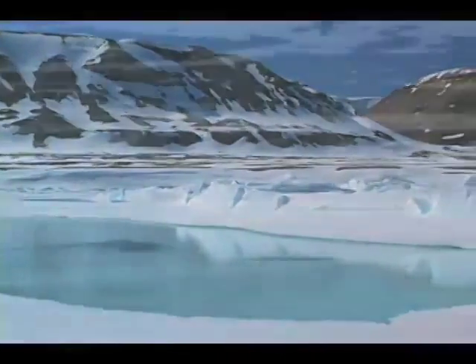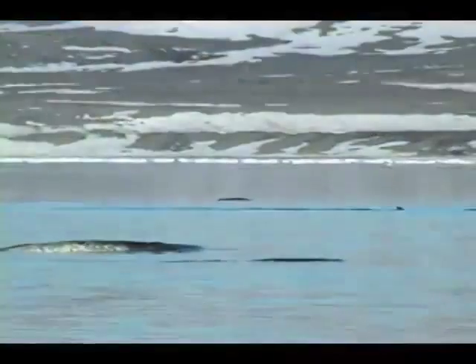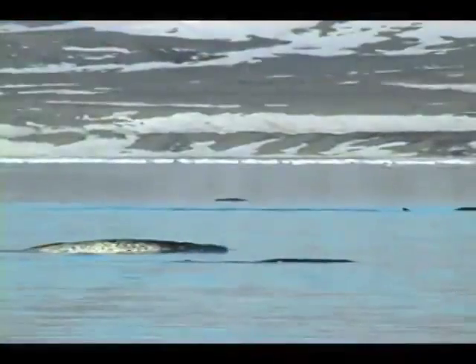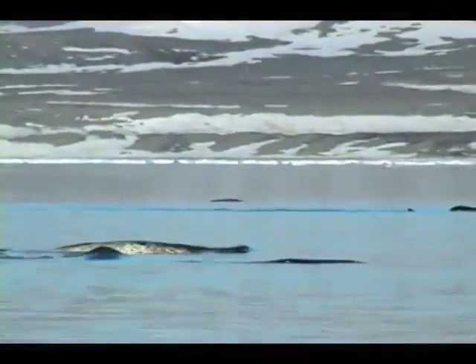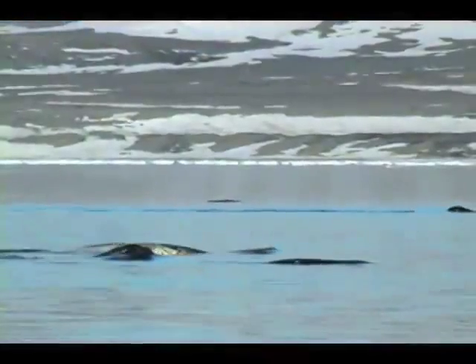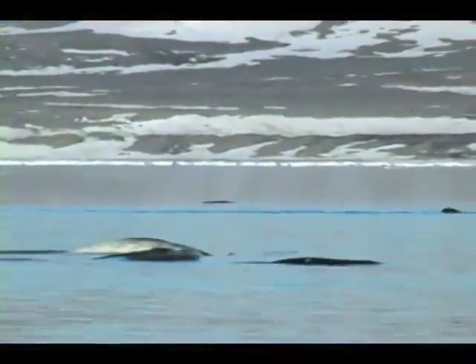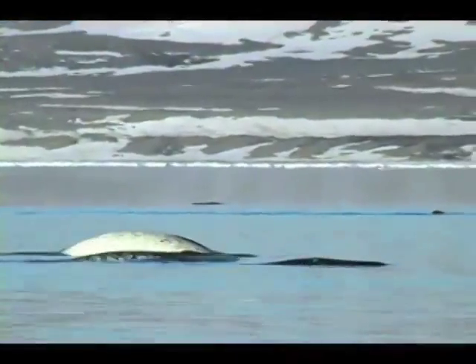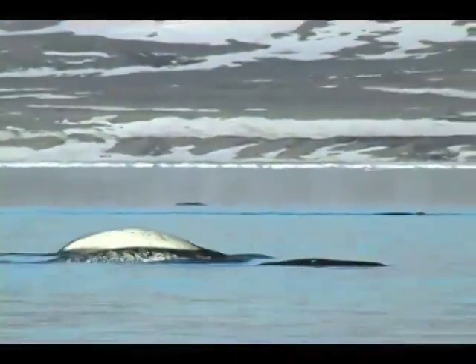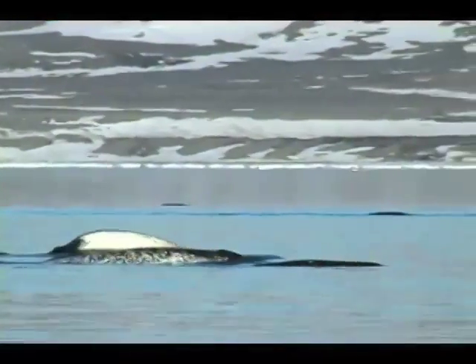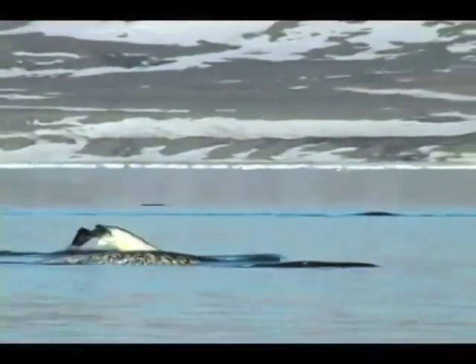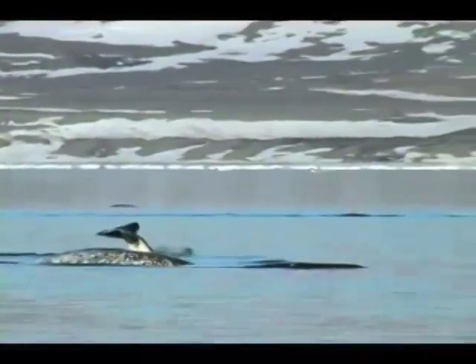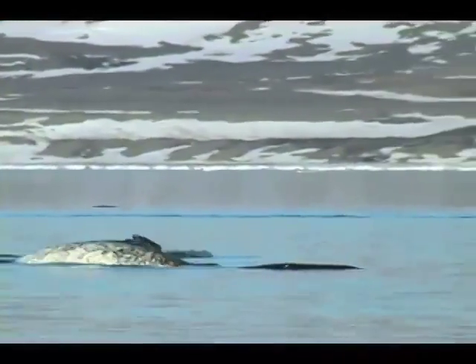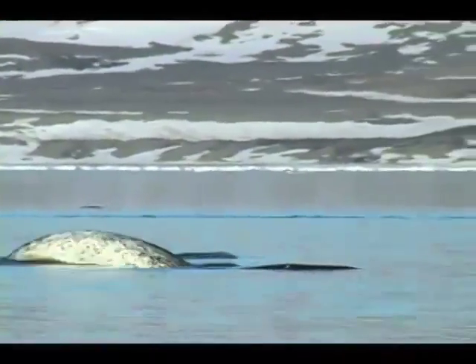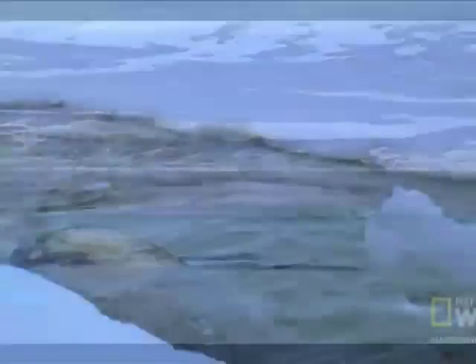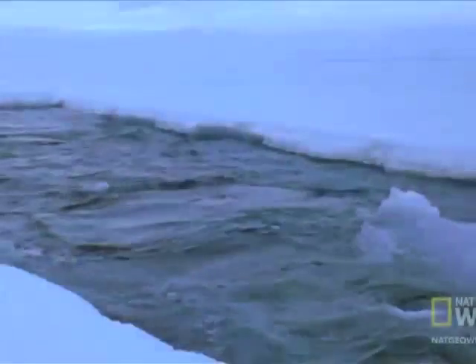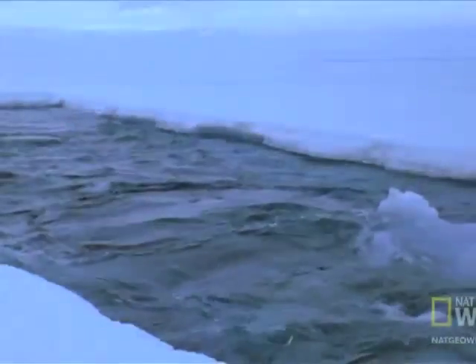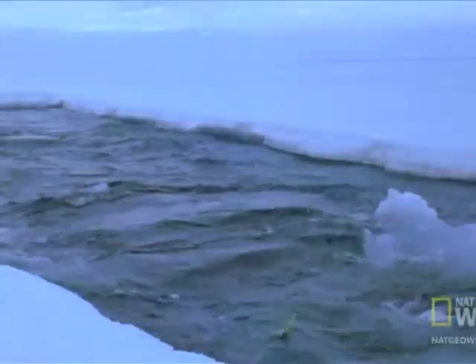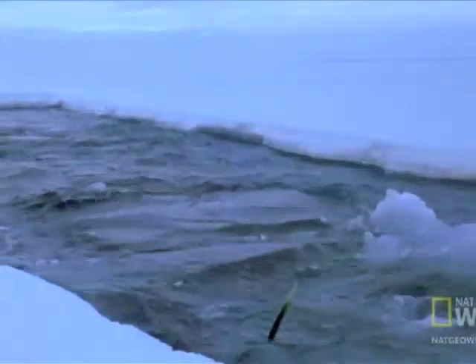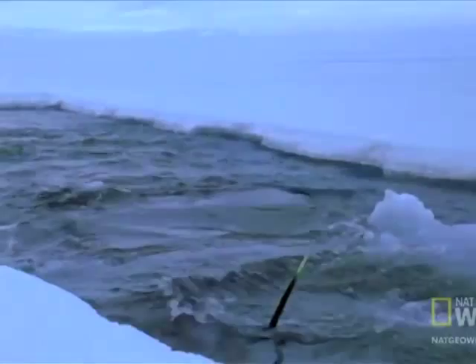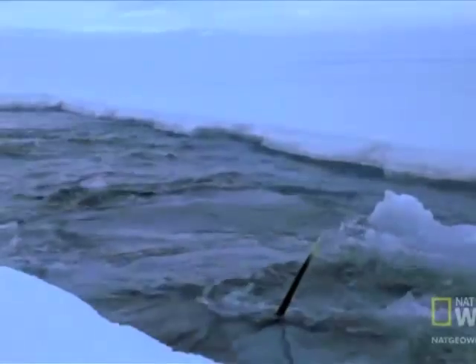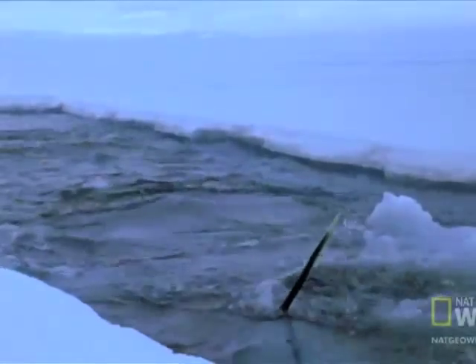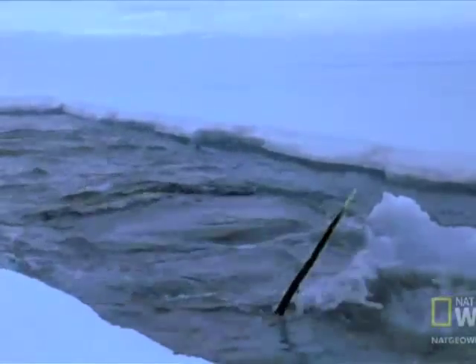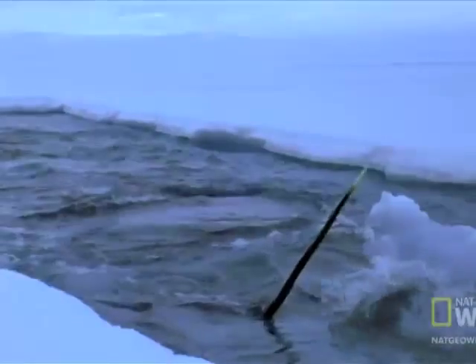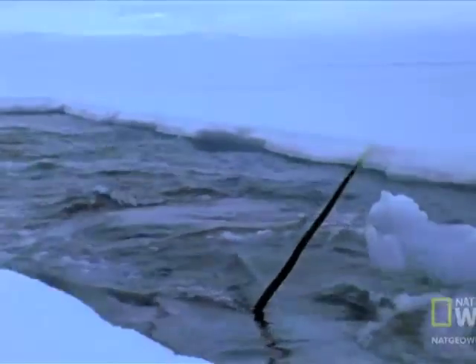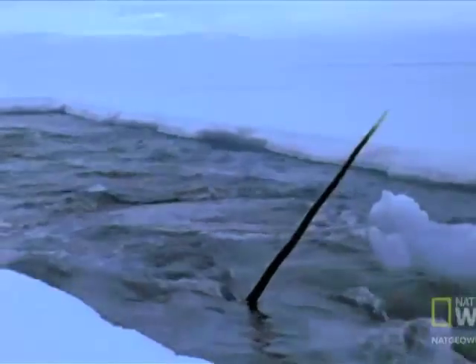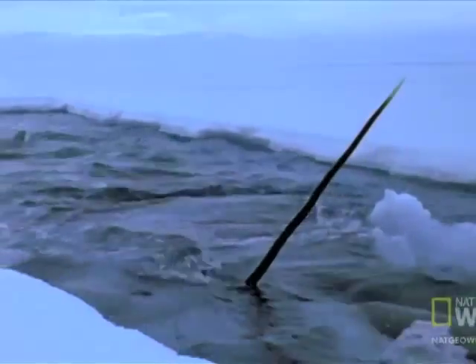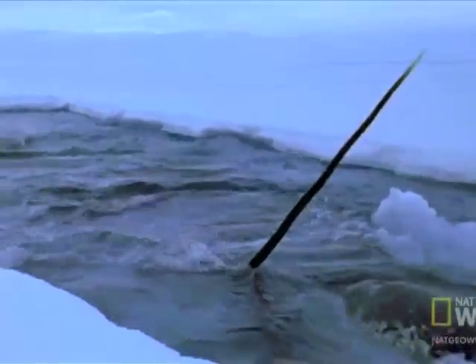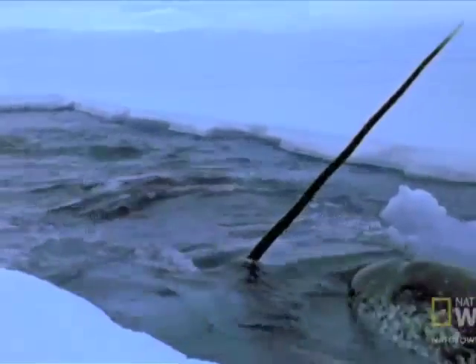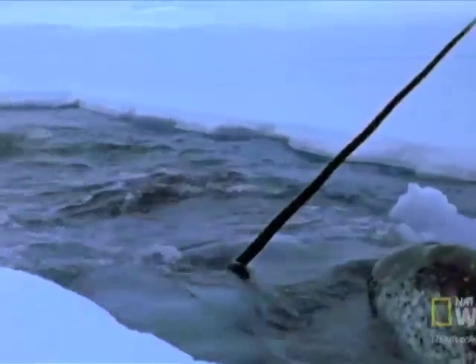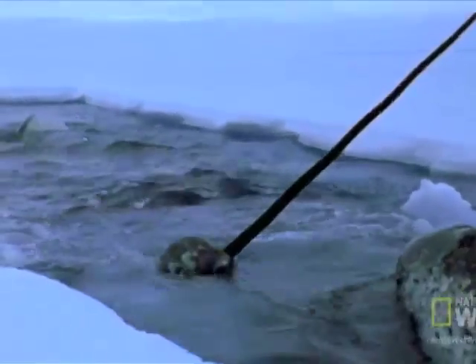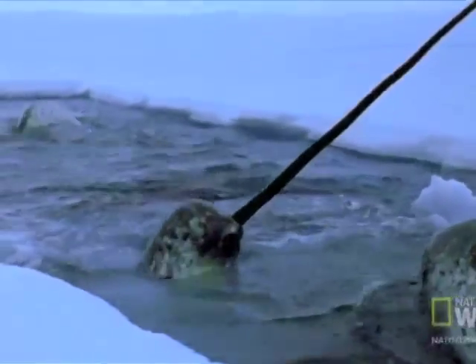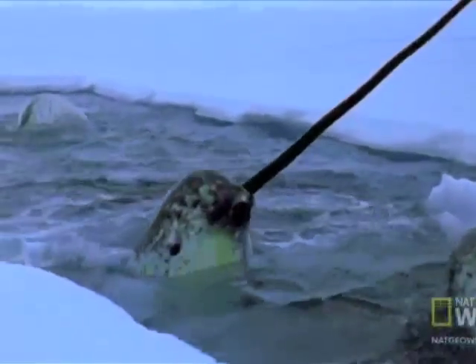At the sight of a narwhal, you might try to convince yourself it isn't real. Why? Most likely the imposing unicorn horn coming out of its lower left jaw.